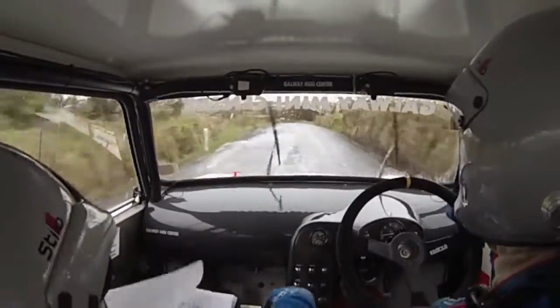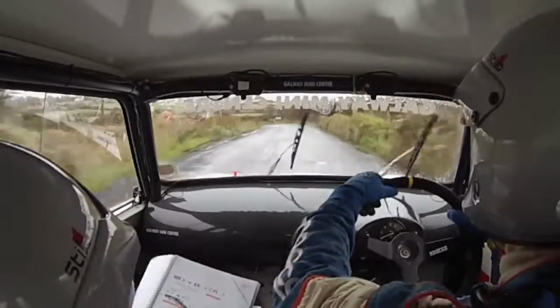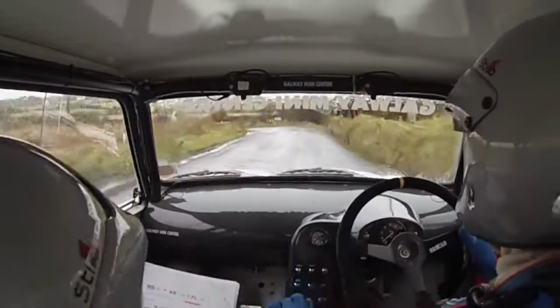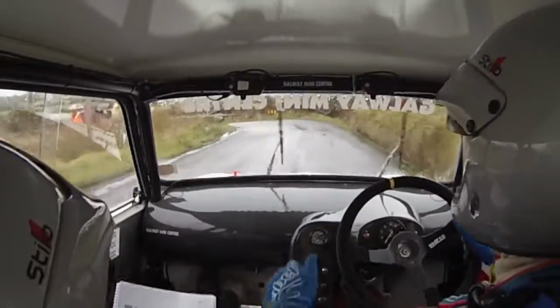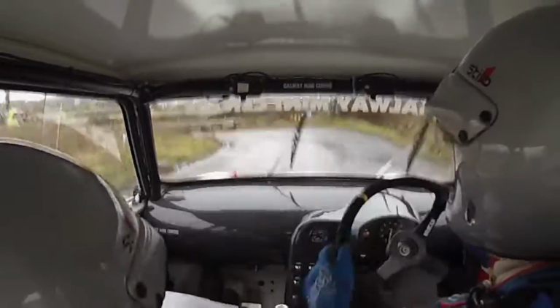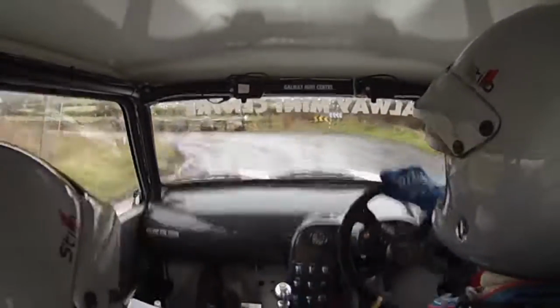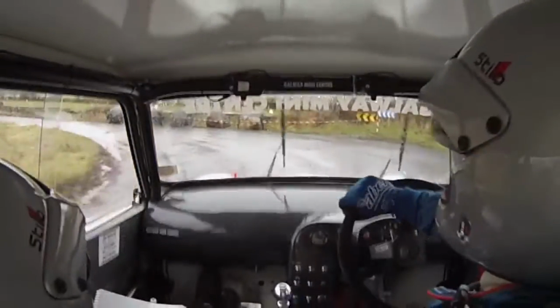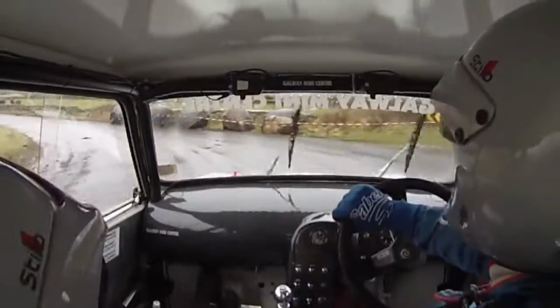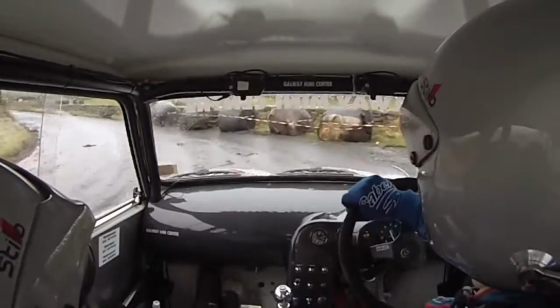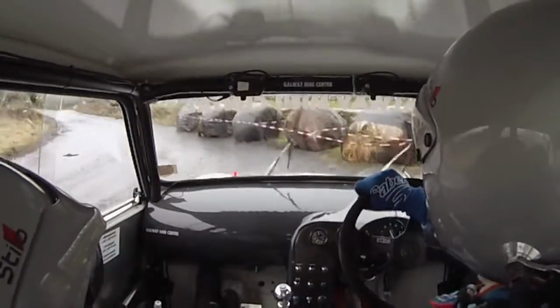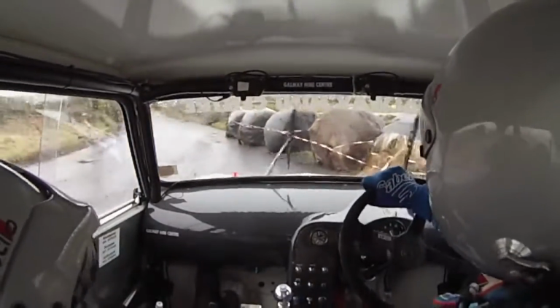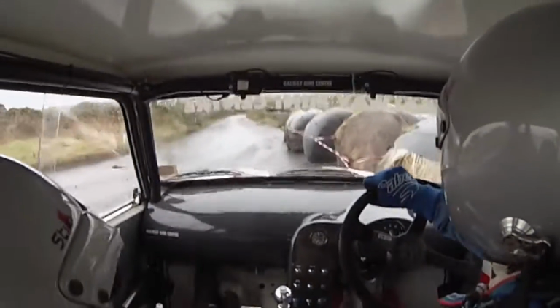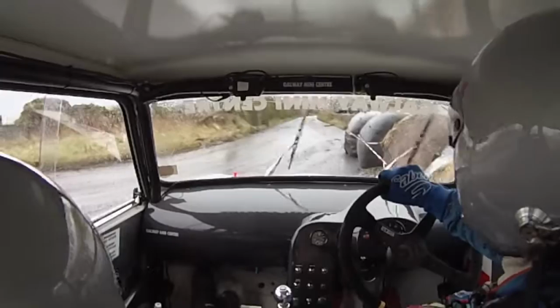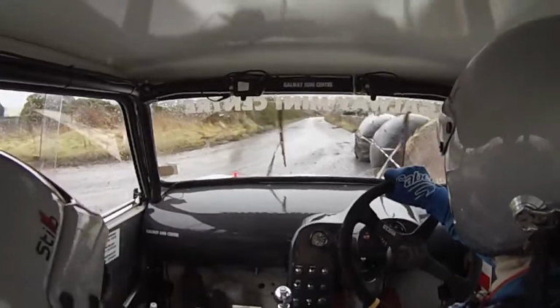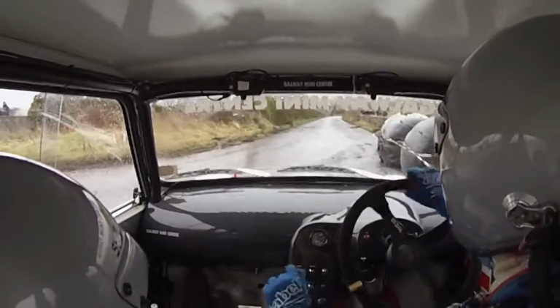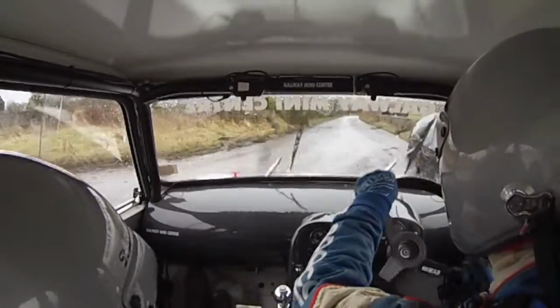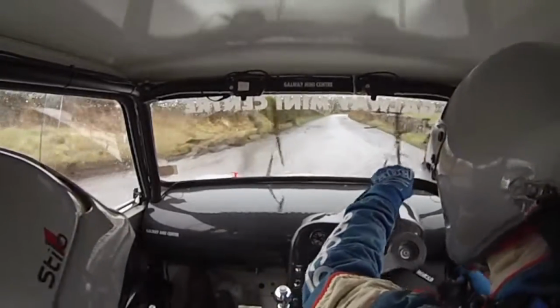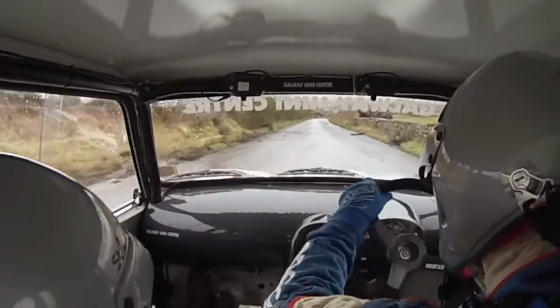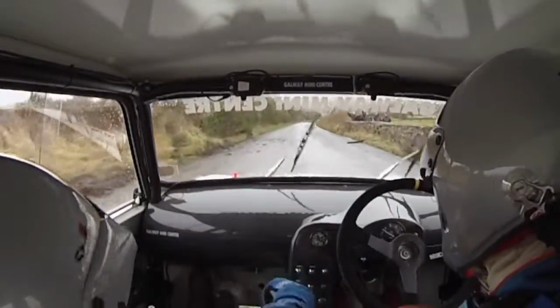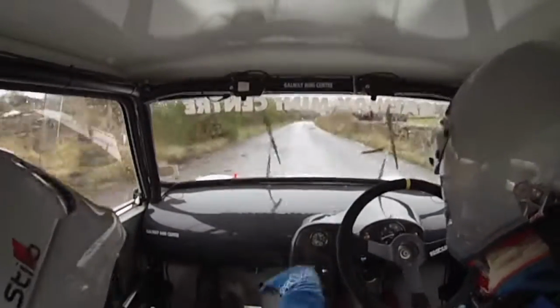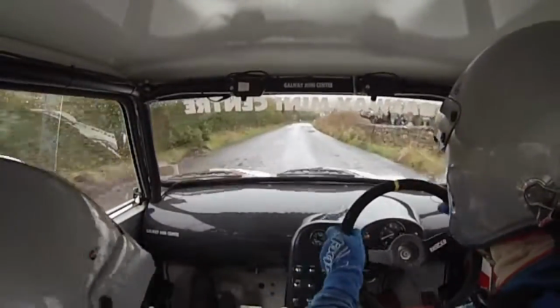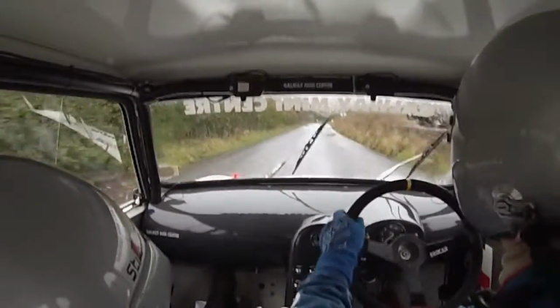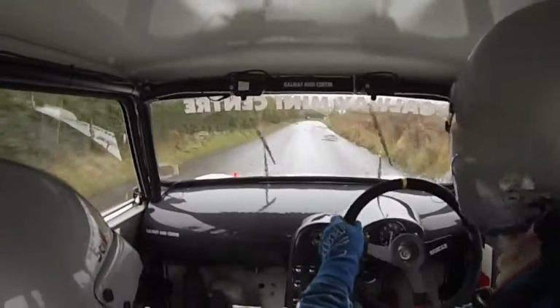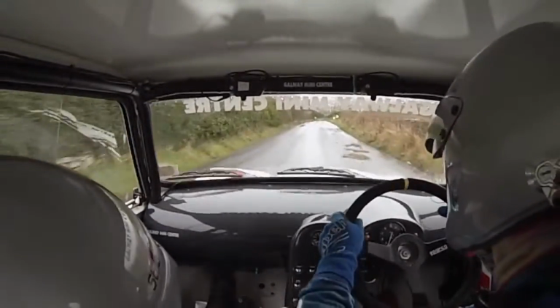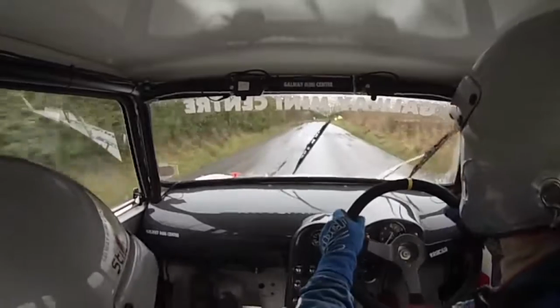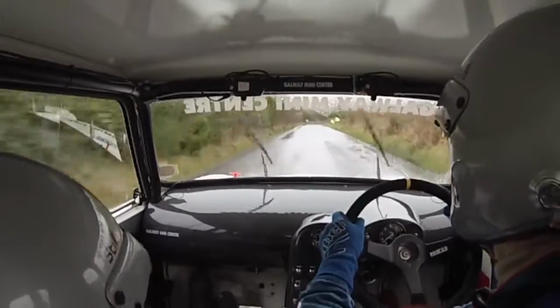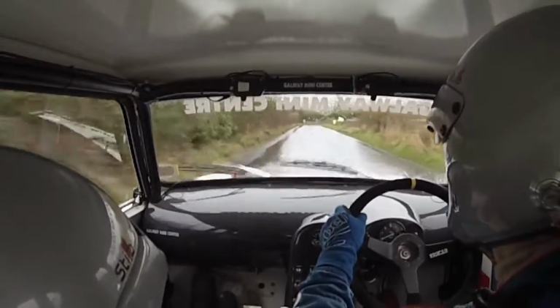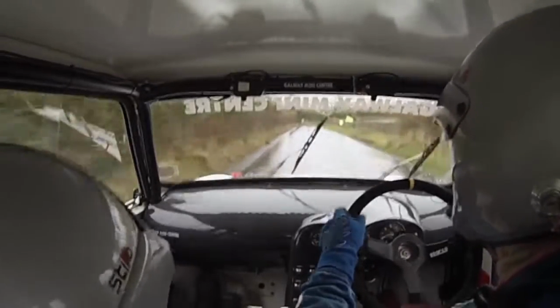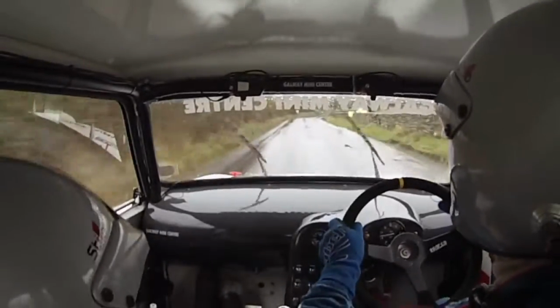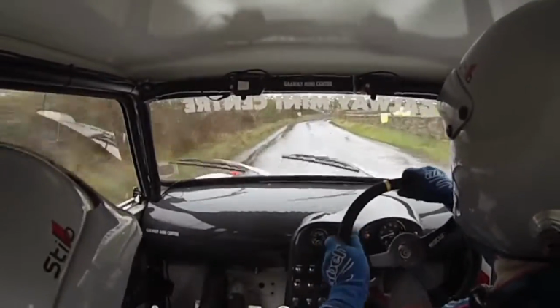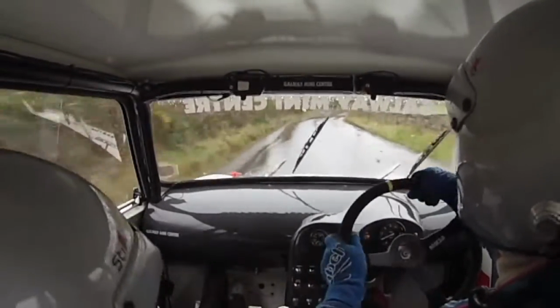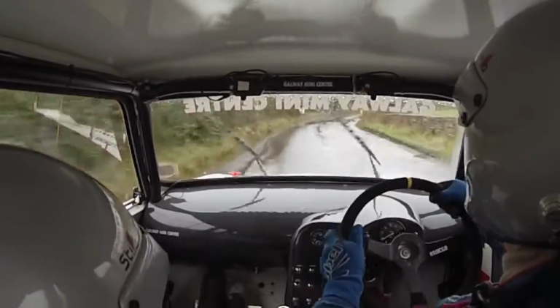And 130. Go on, you're okay, you're okay. And medium right, tightens to K right. Tightens to K.